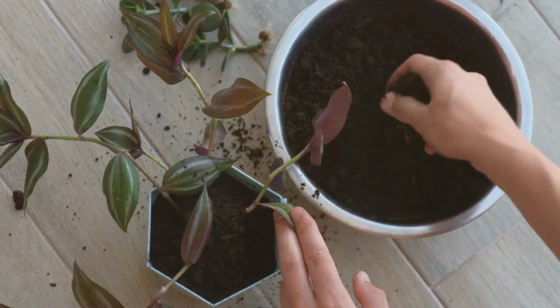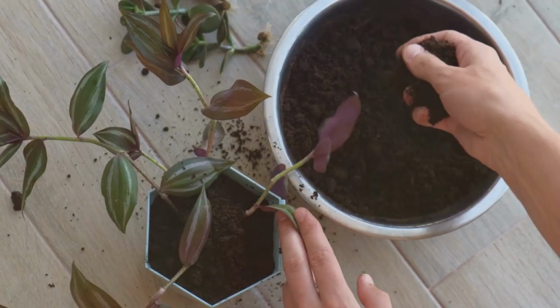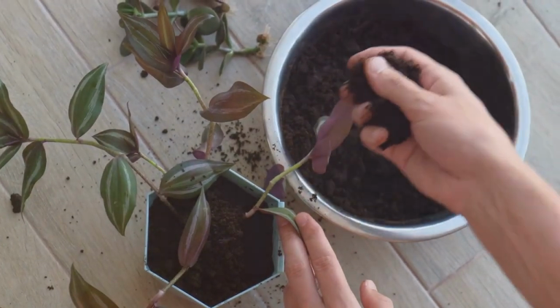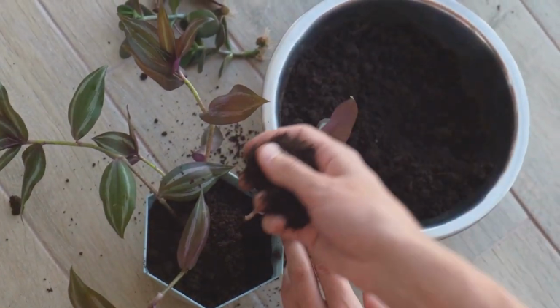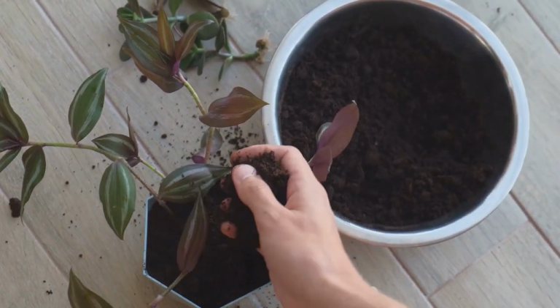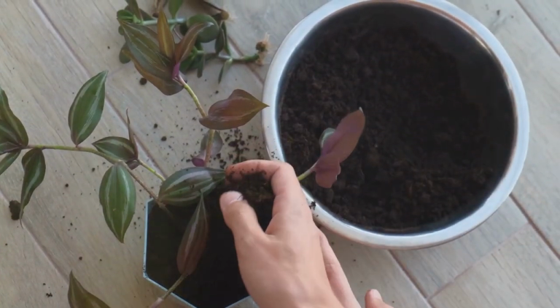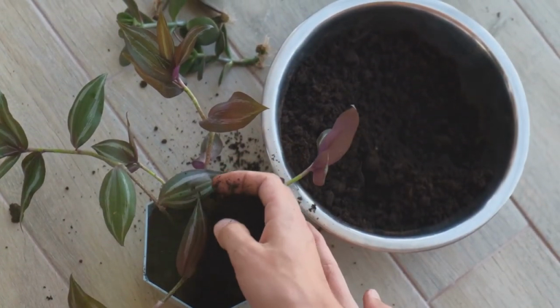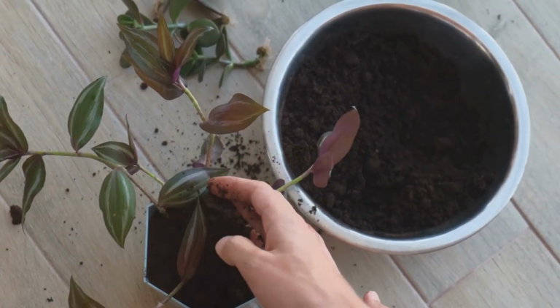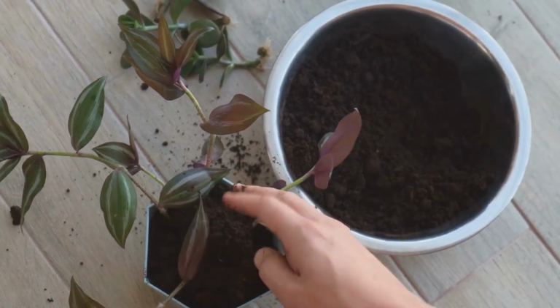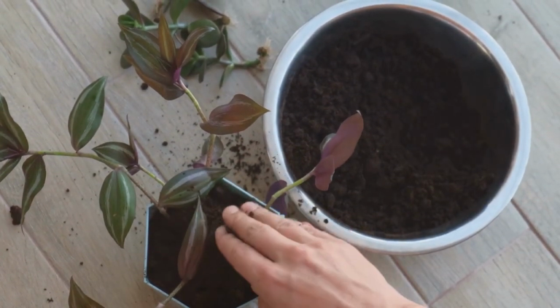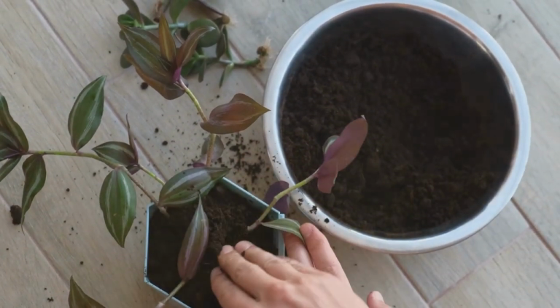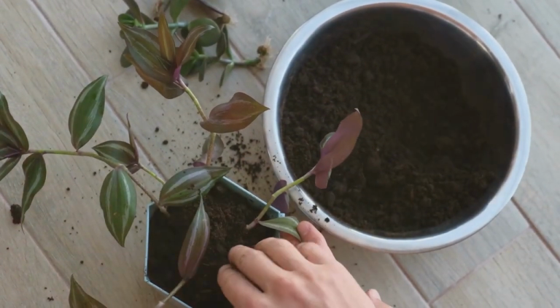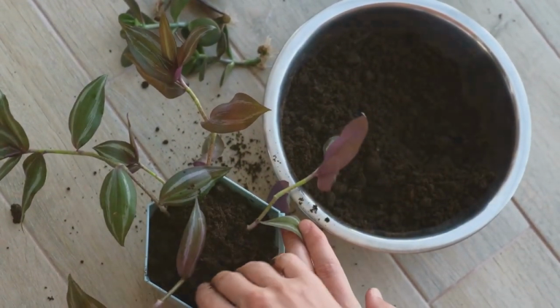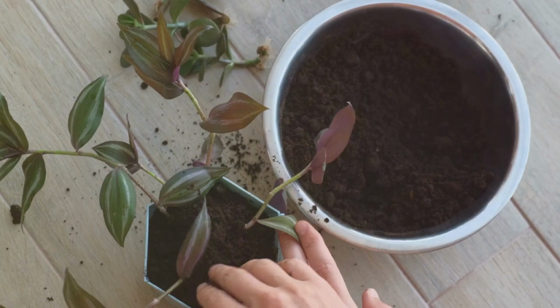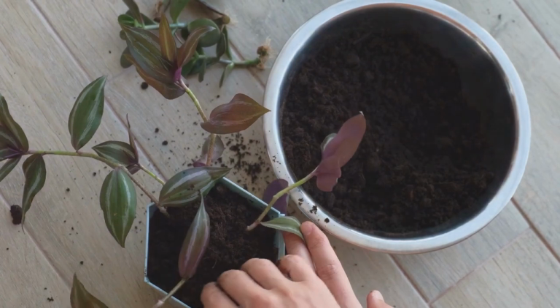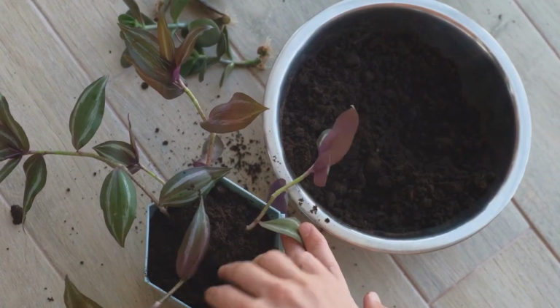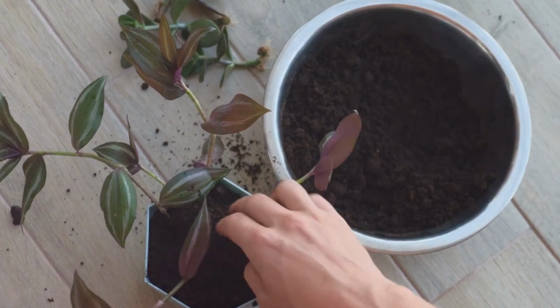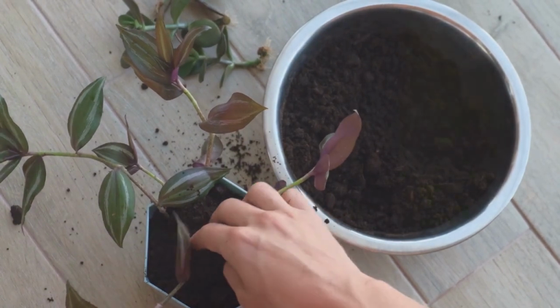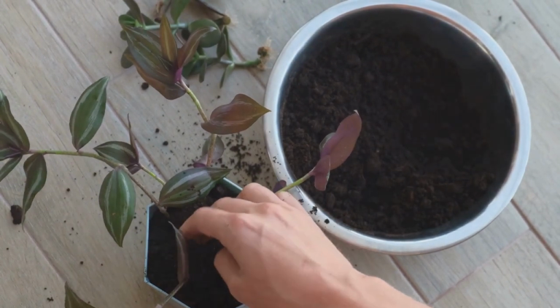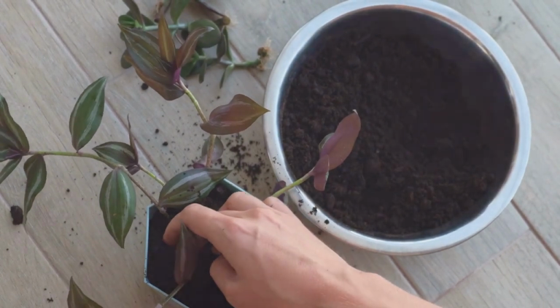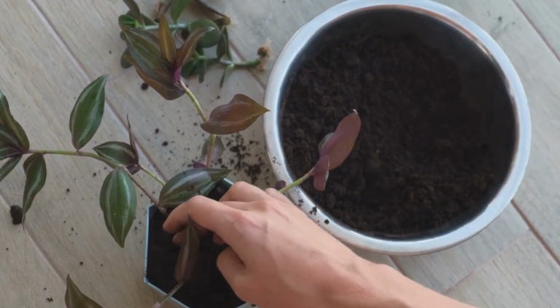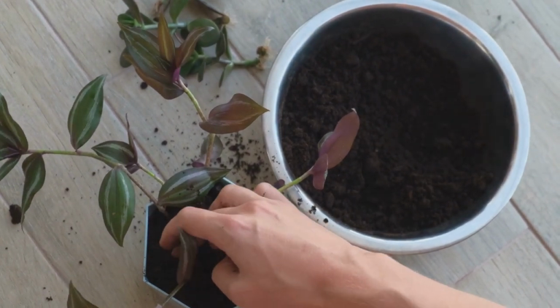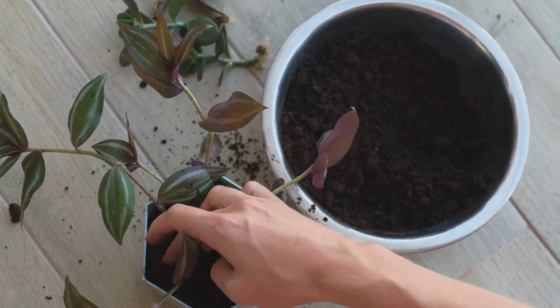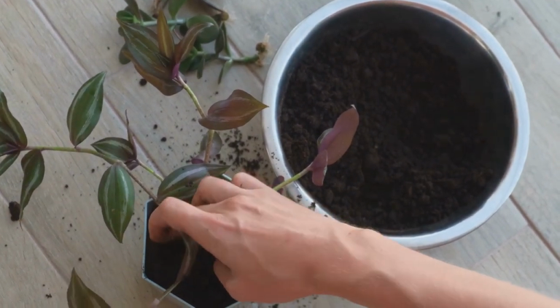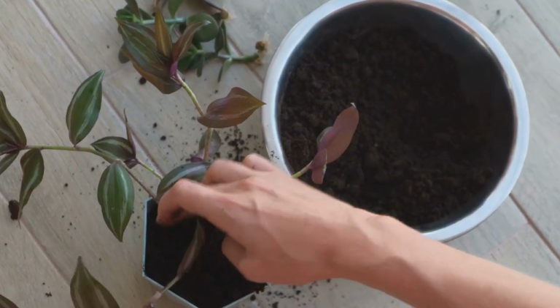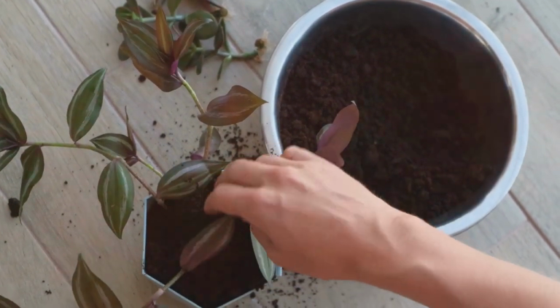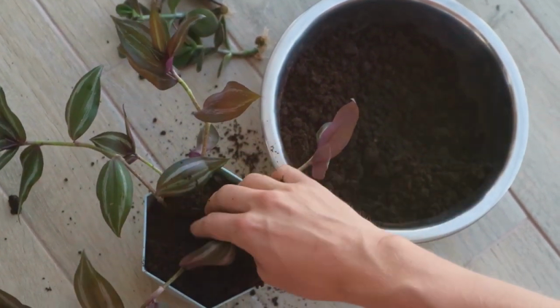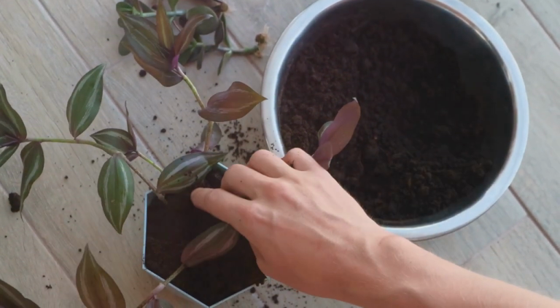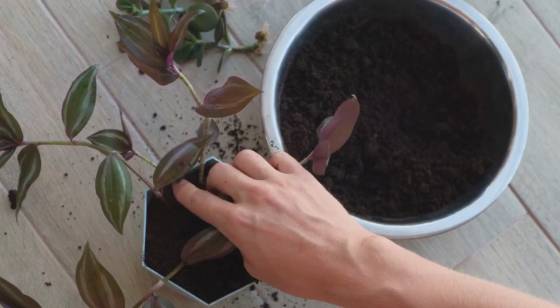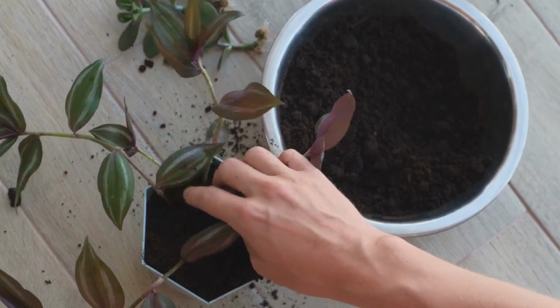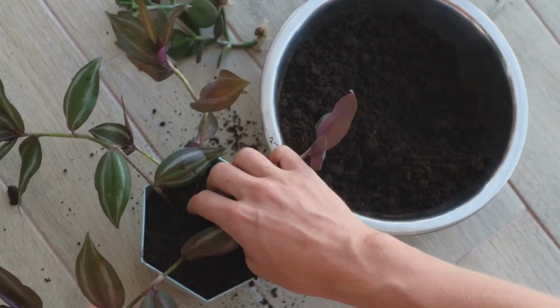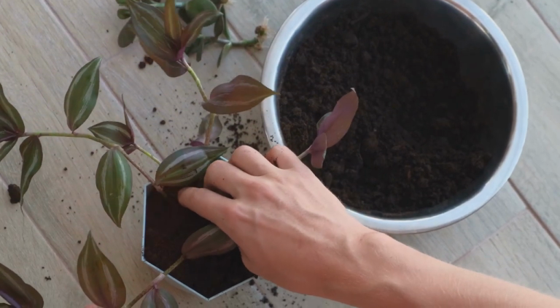Step 3: Add a layer of activated charcoal. This charcoal keeps the water fresh and prevents mold and bacteria from ruining your miniature ecosystem. Sprinkle a thin layer over the stones.